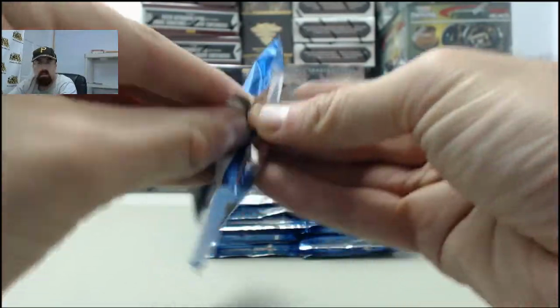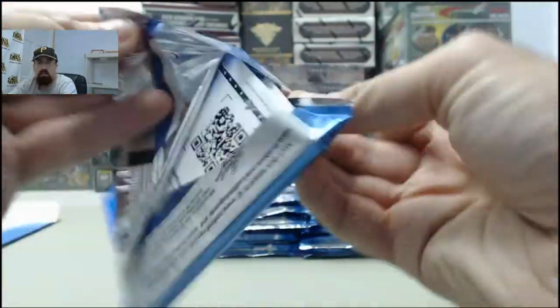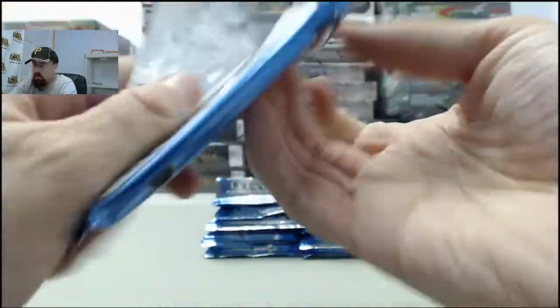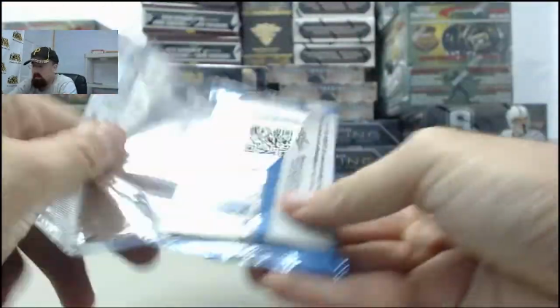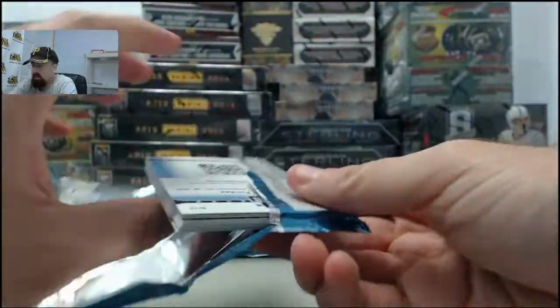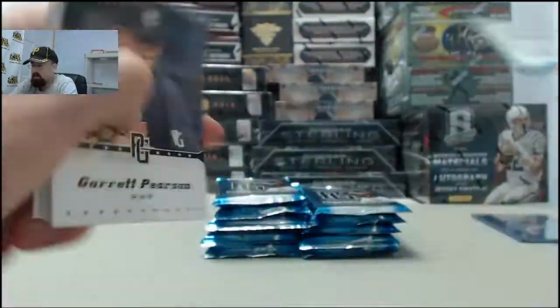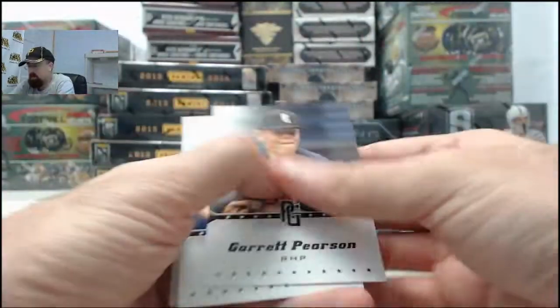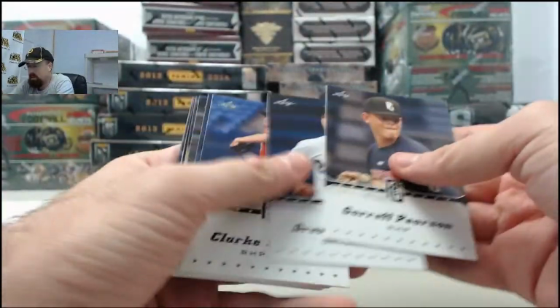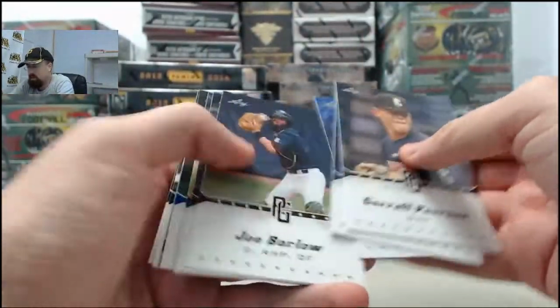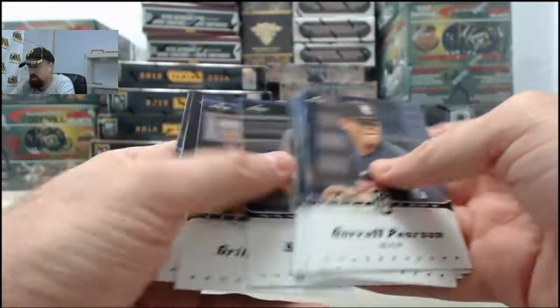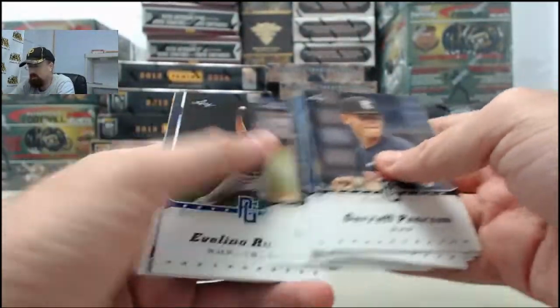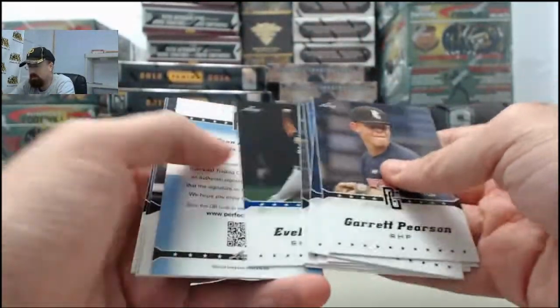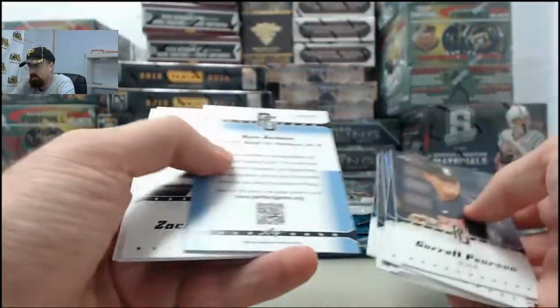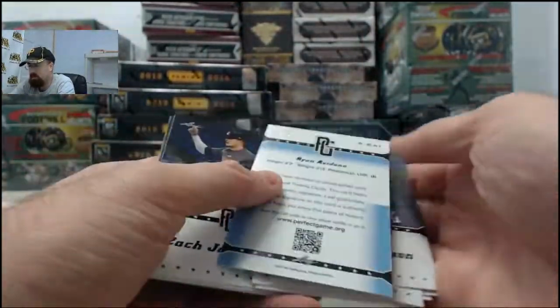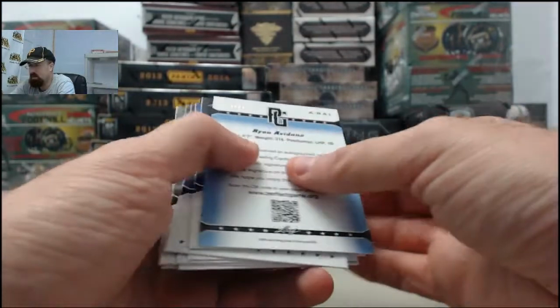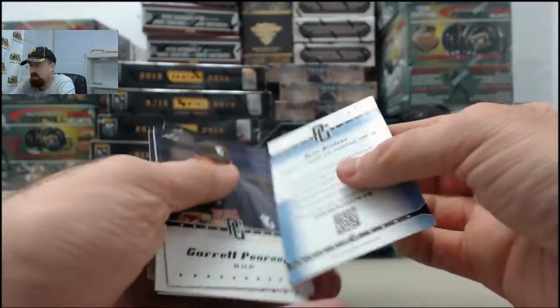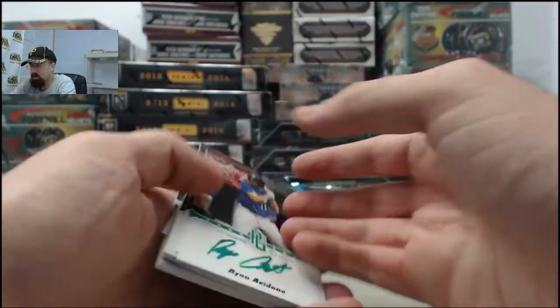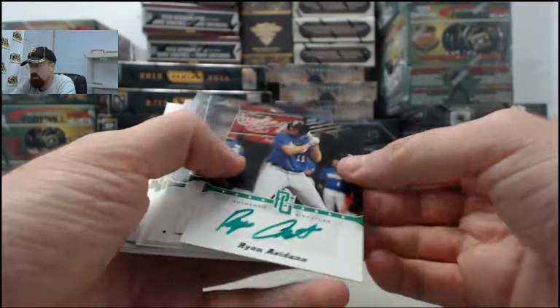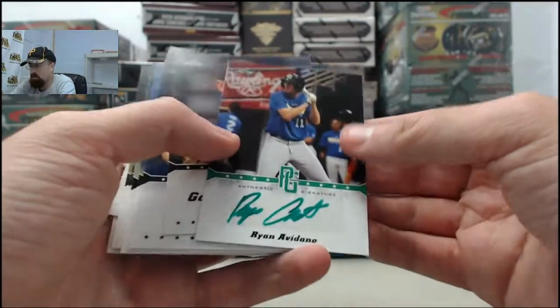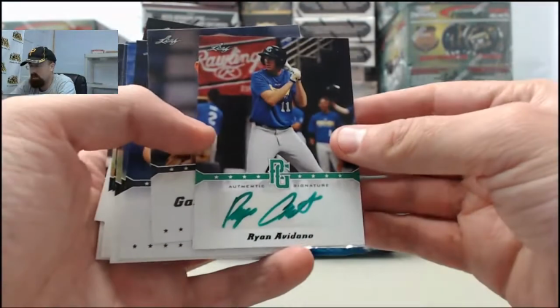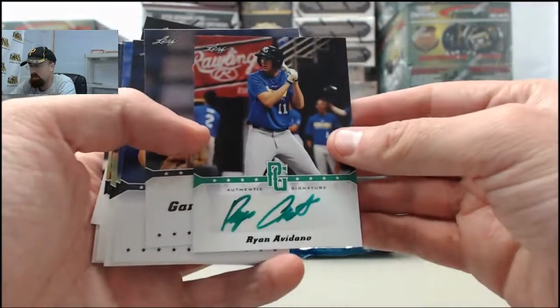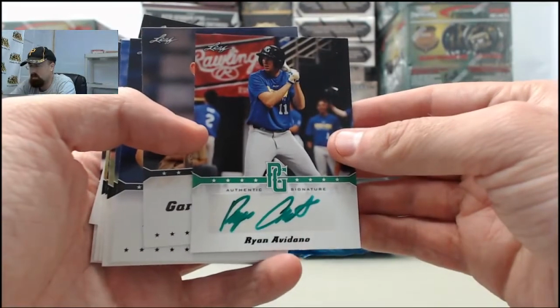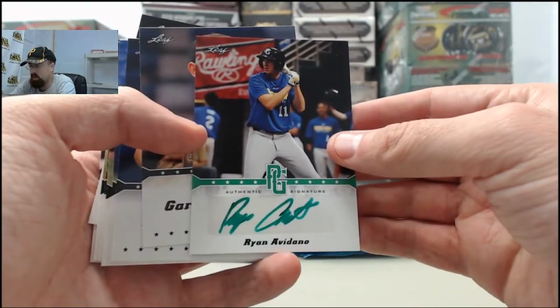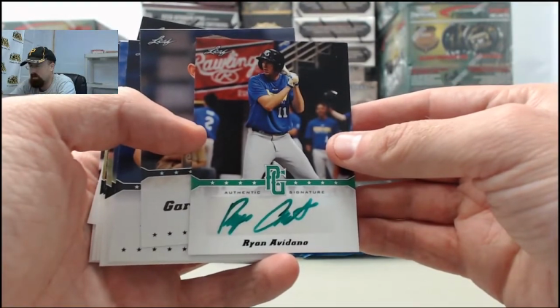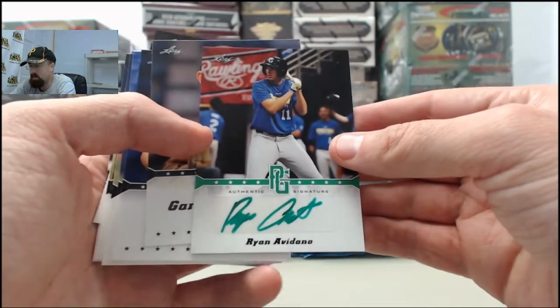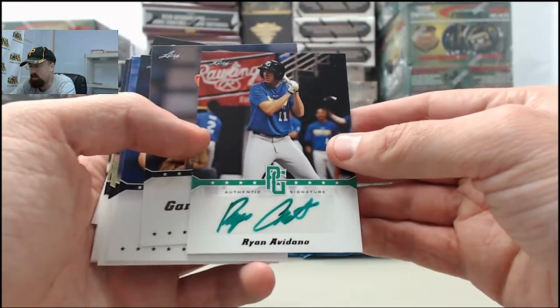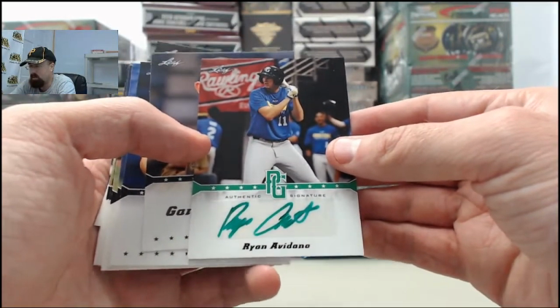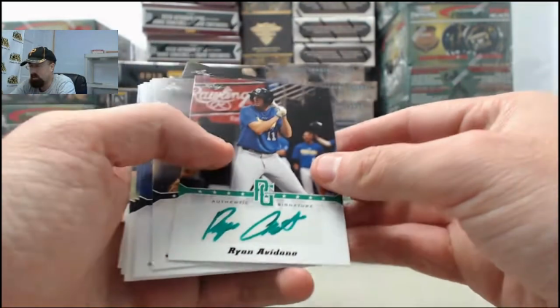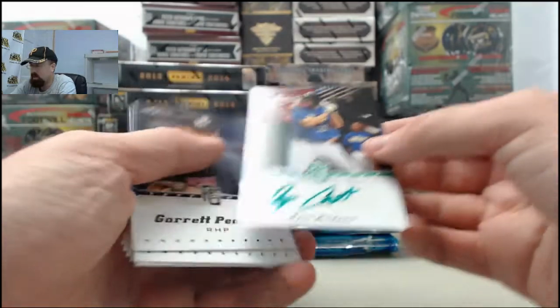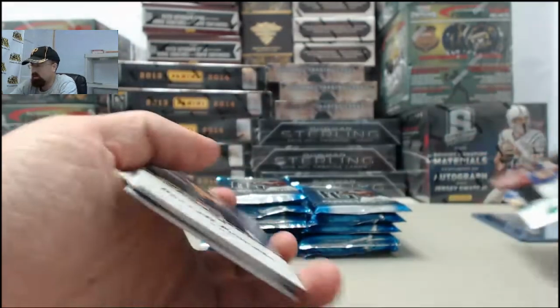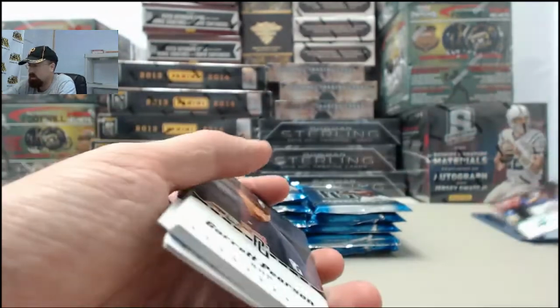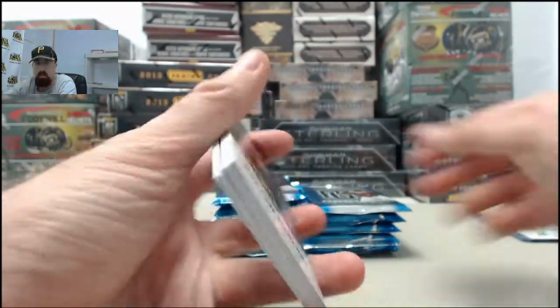Let's see what we've got going here in the first pack. Focus on the autographs and start off with one numbered to 10 — it's going to be the Ryan Avedano autograph card number 10.